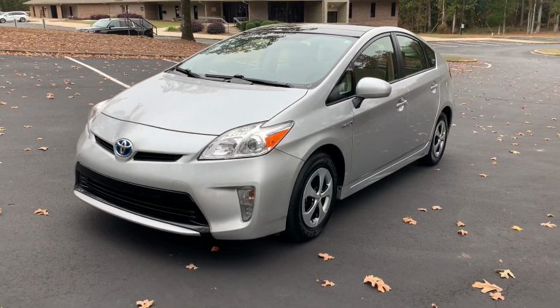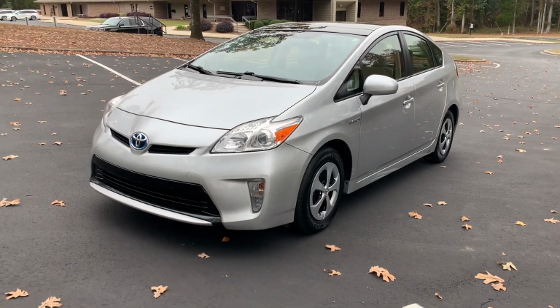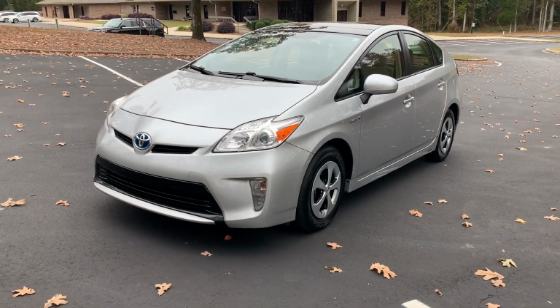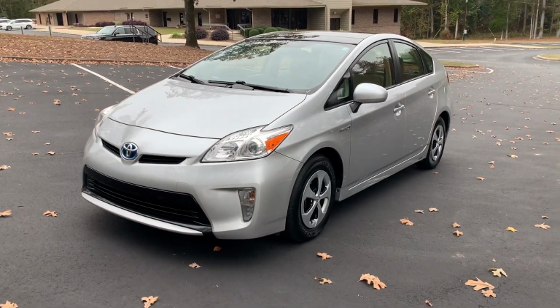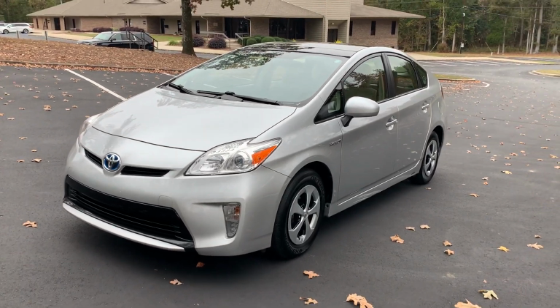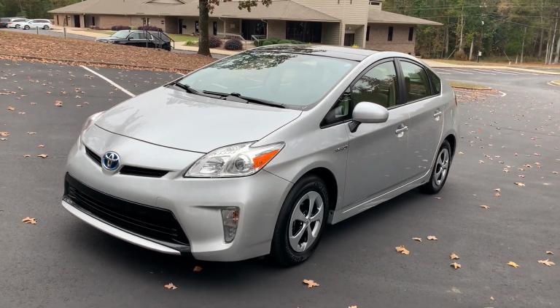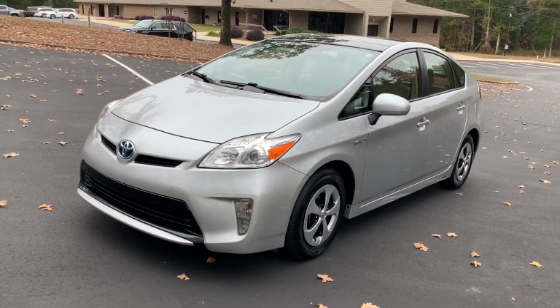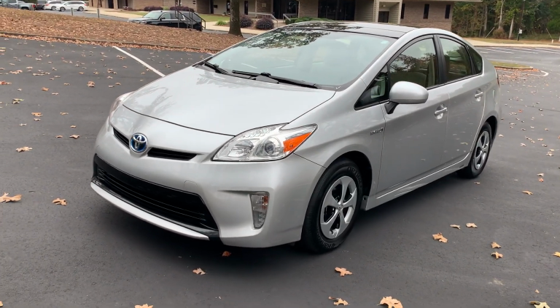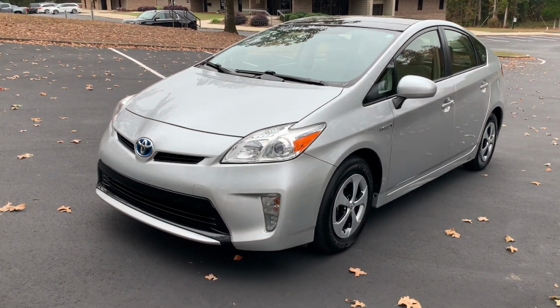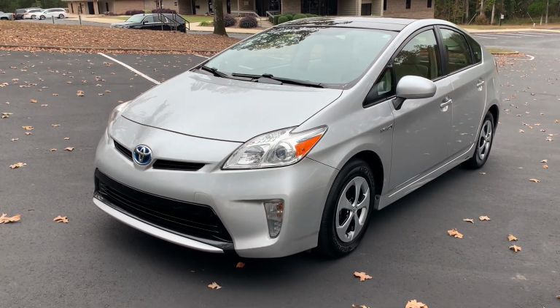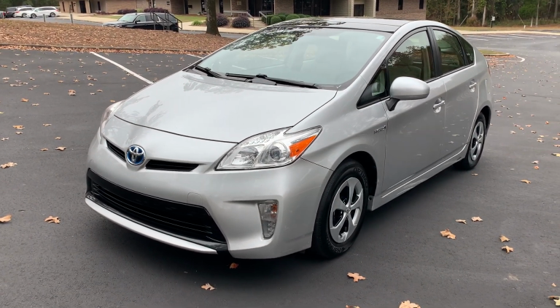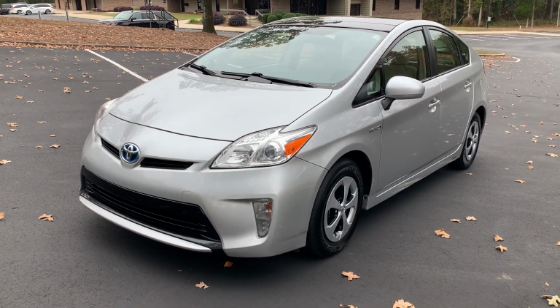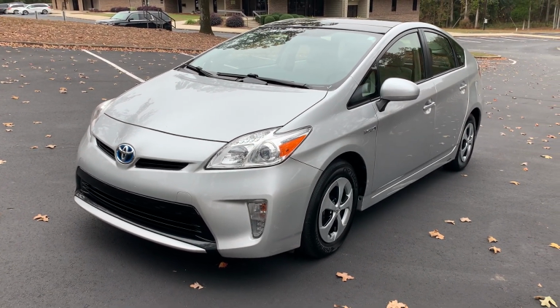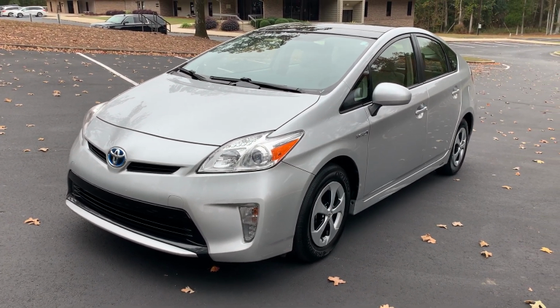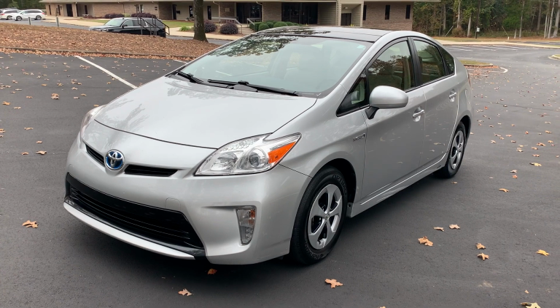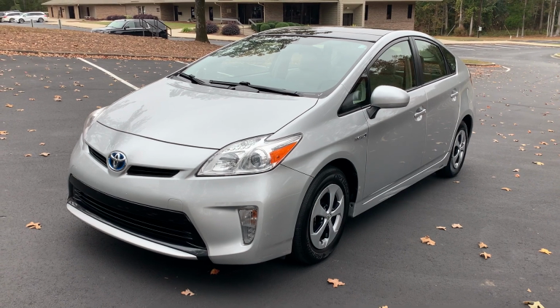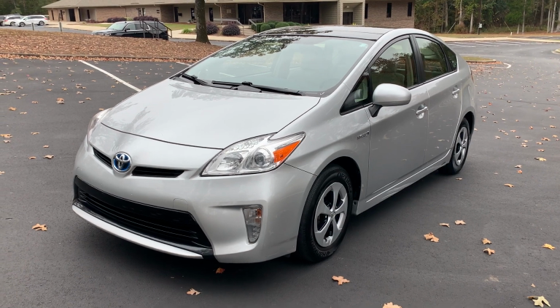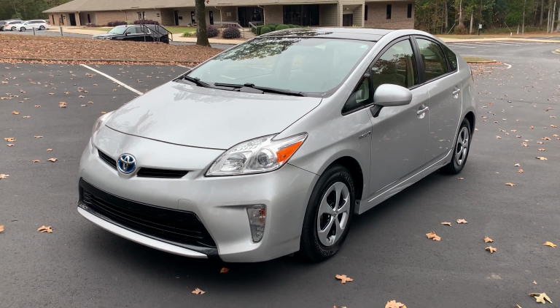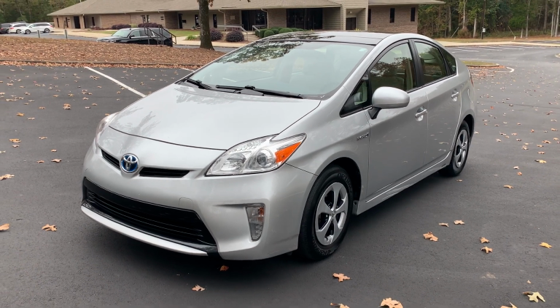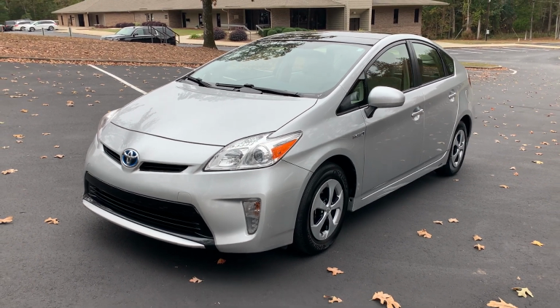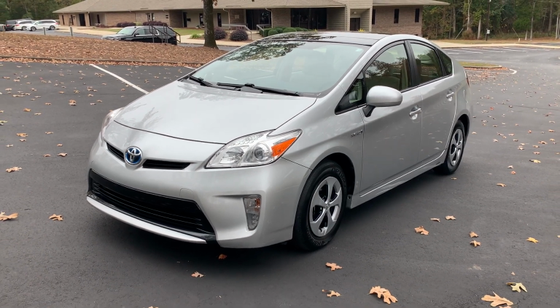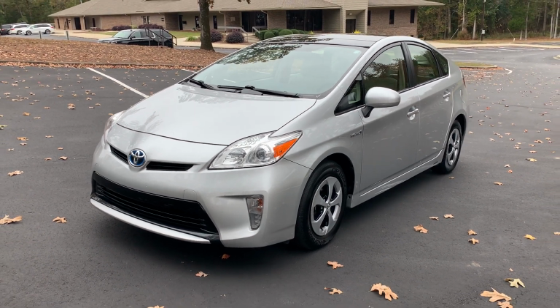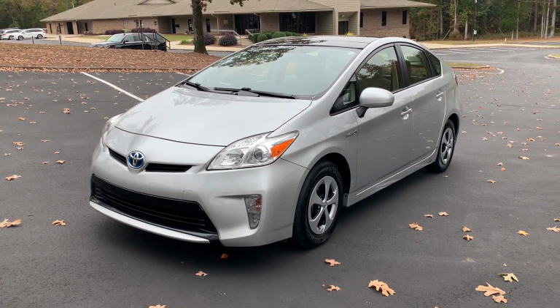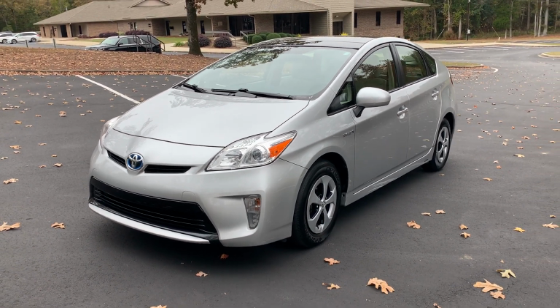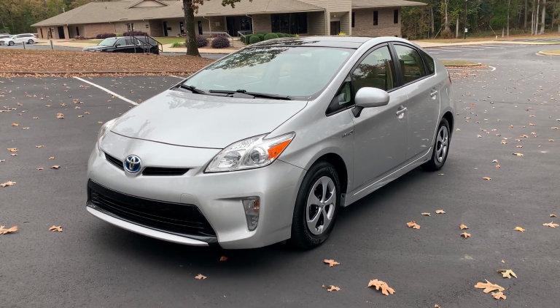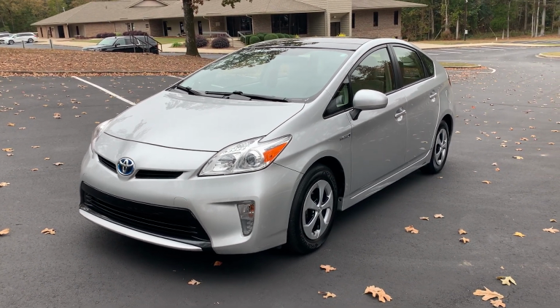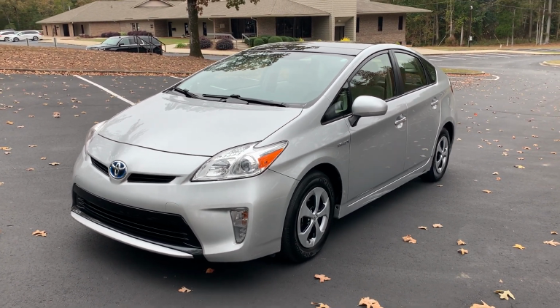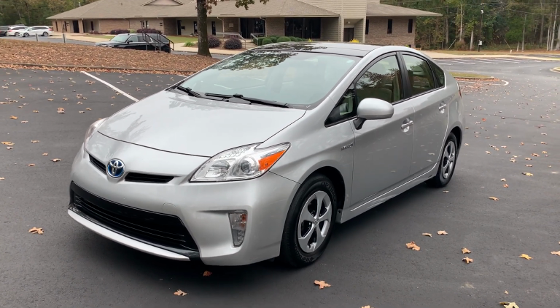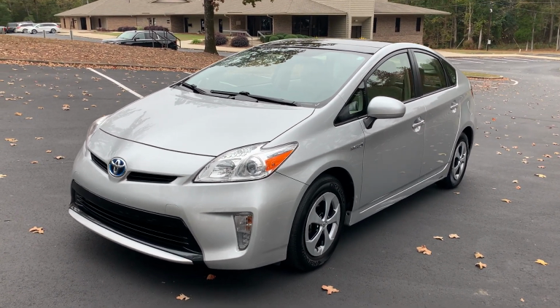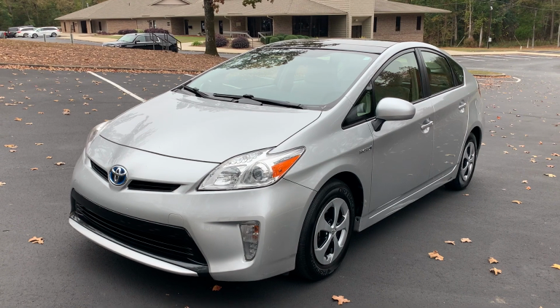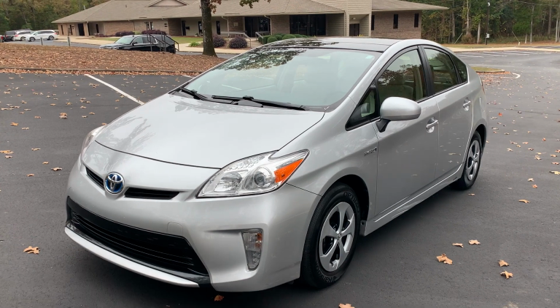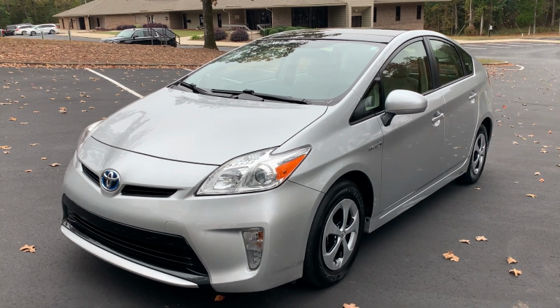Hey guys, this is Ashlyn with Decker Auto. You are looking at a 2012 Toyota Prius 2 that we just got in. It has 25 service history records and two previous owners.